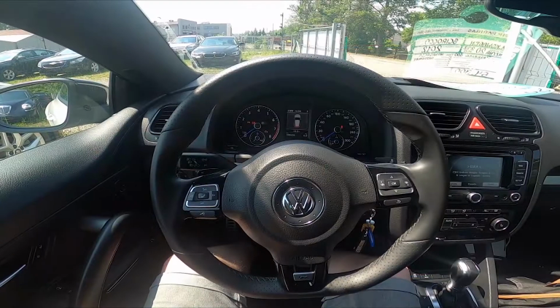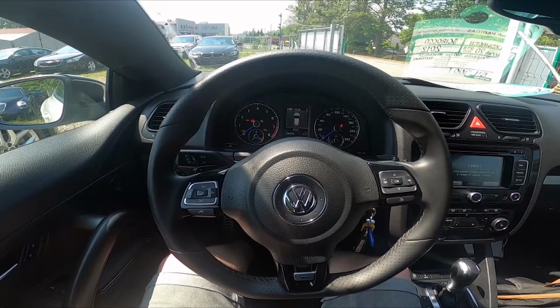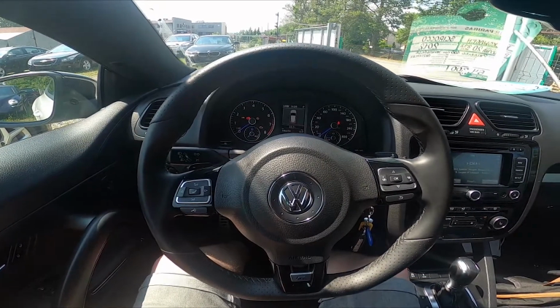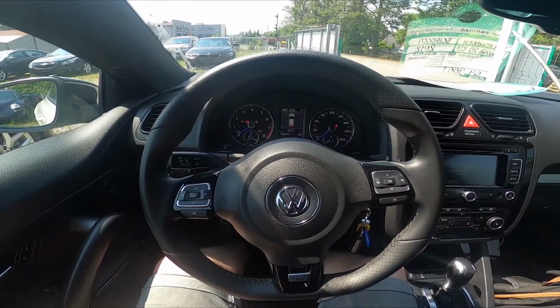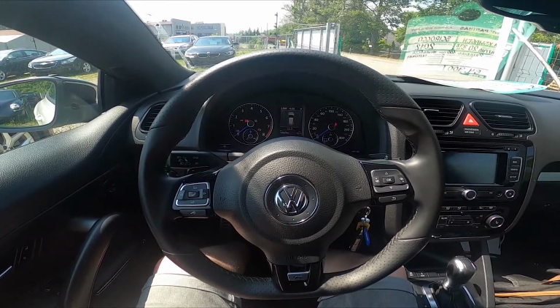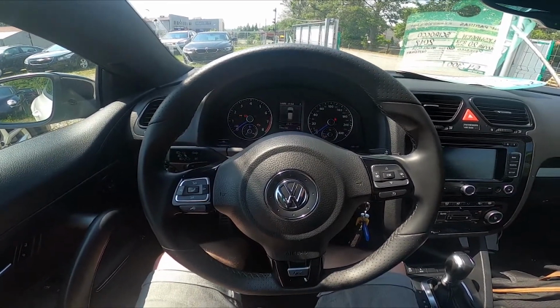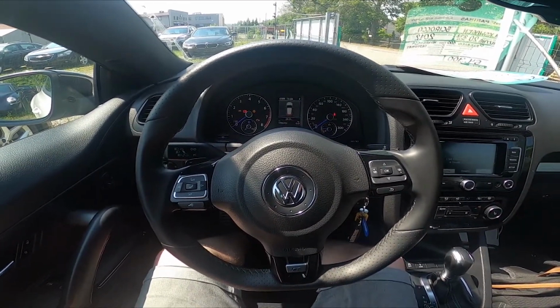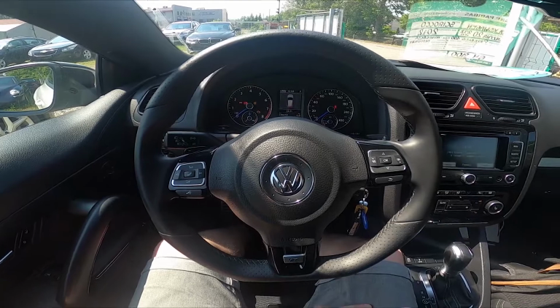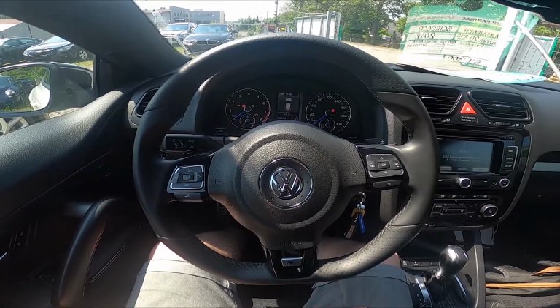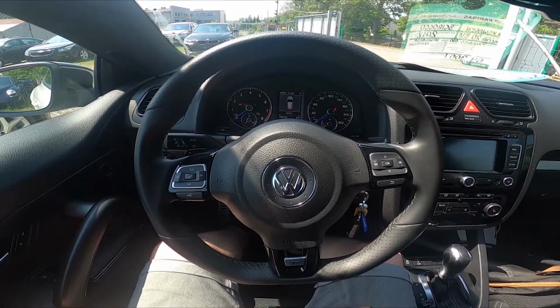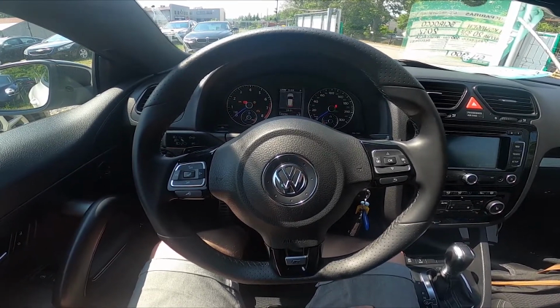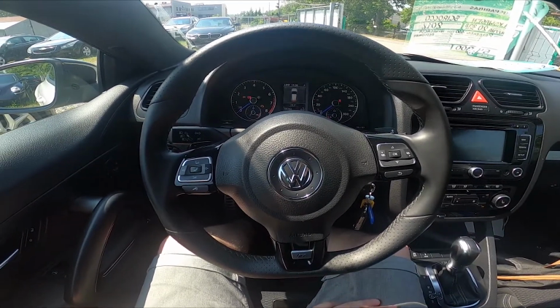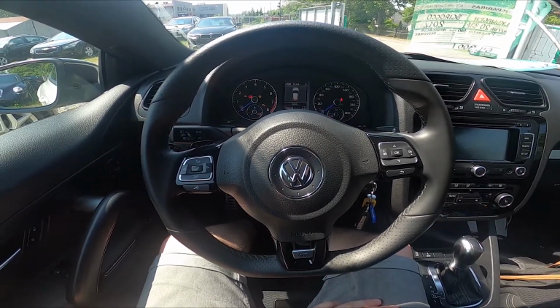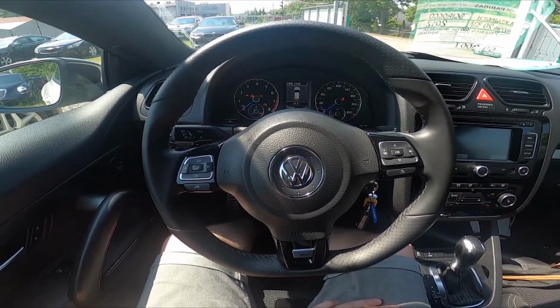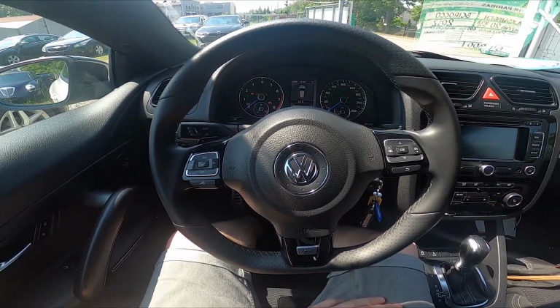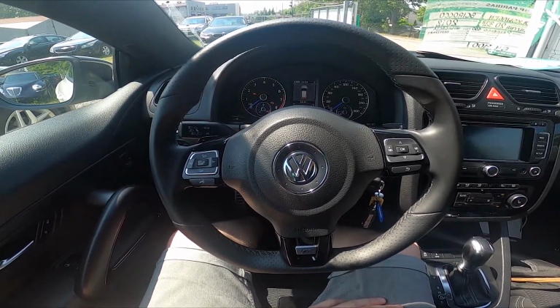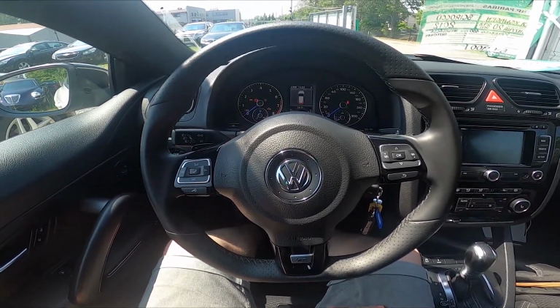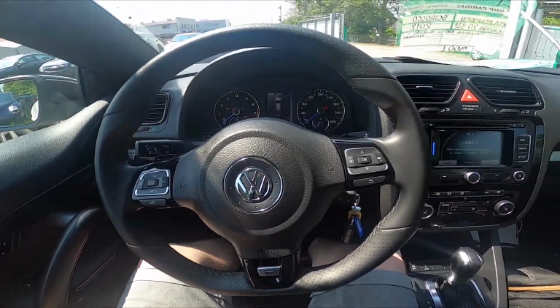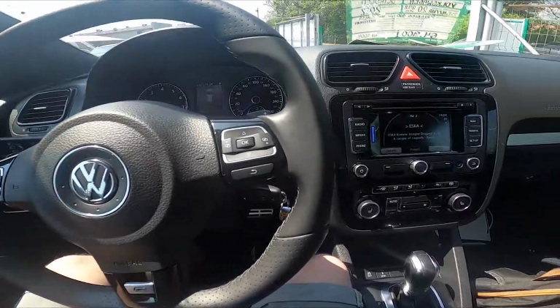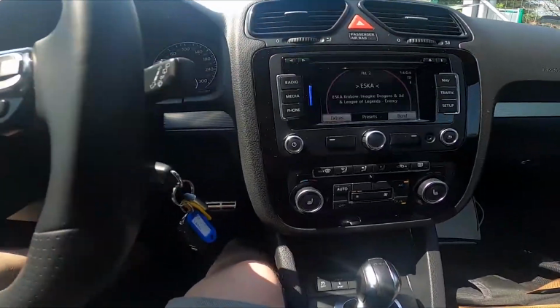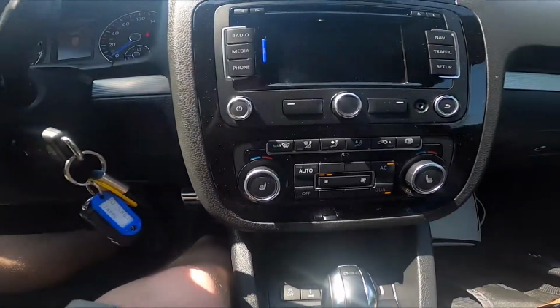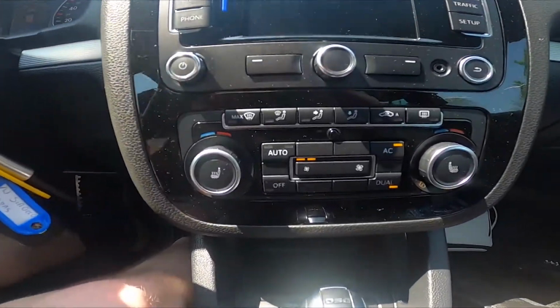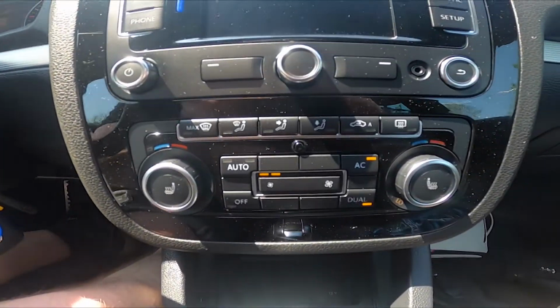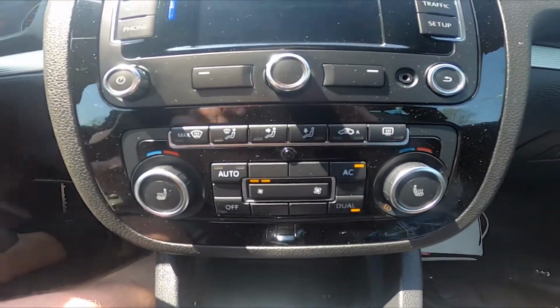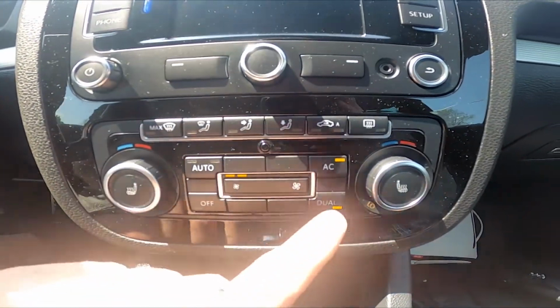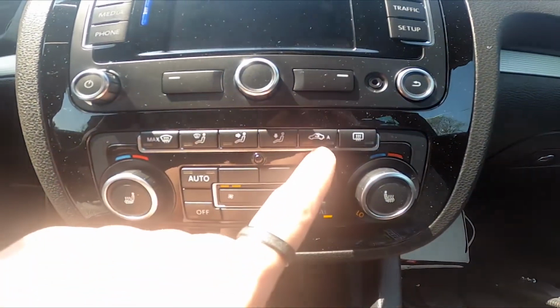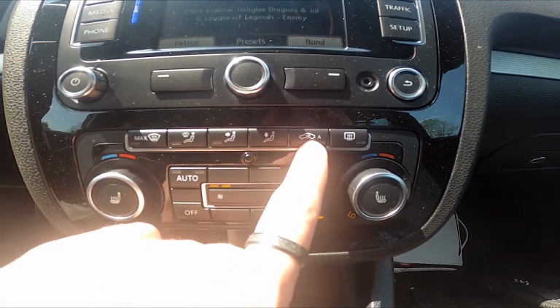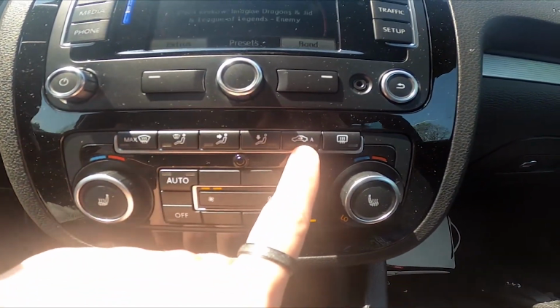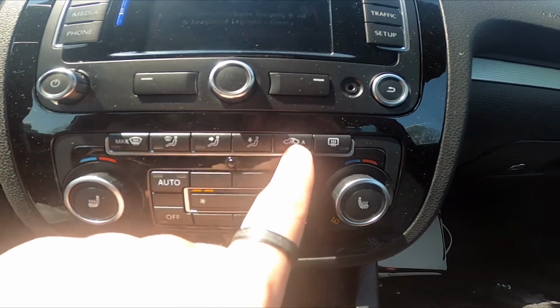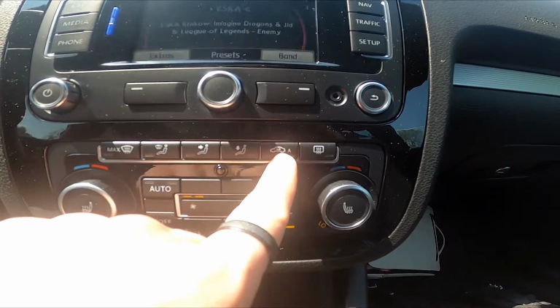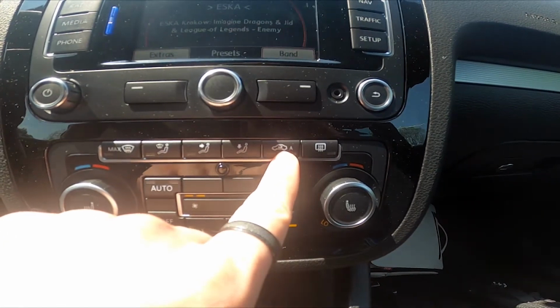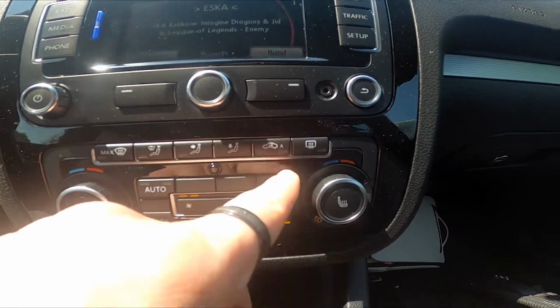Hello, today I'm in a Volkswagen Sirocco. In this video I'll show you how to change the interior circulation airflow mode. Let's take a look at the climate control panel — right here we've got the button responsible for interior circulation.